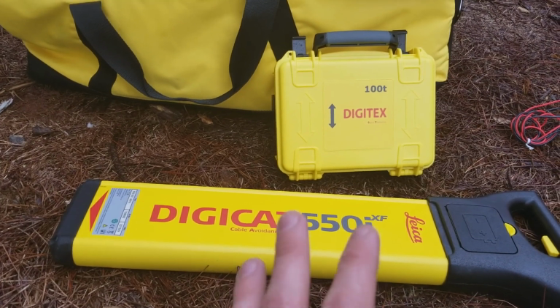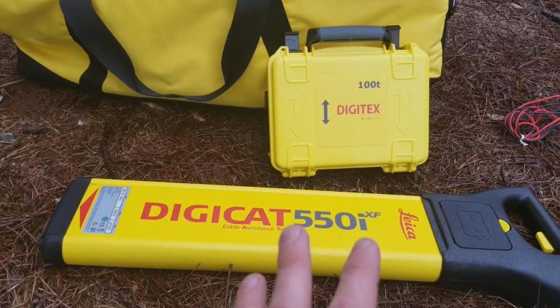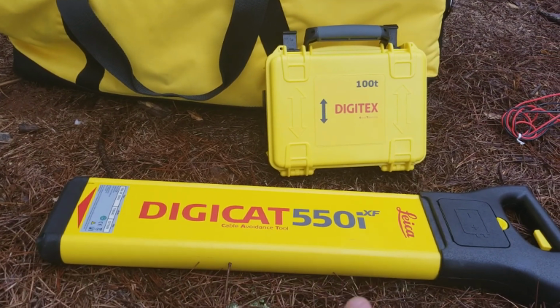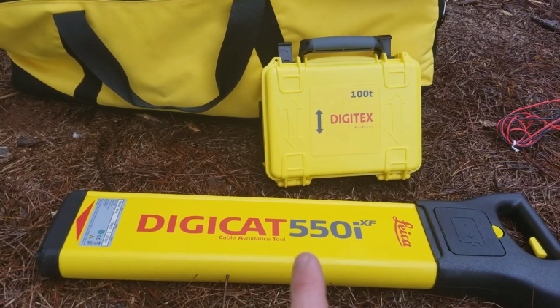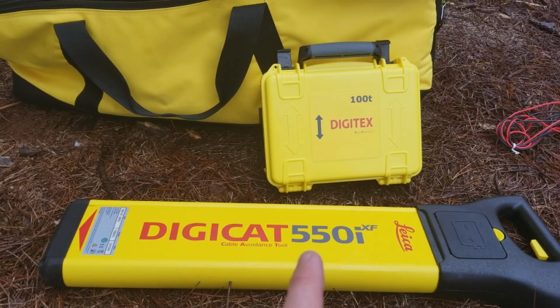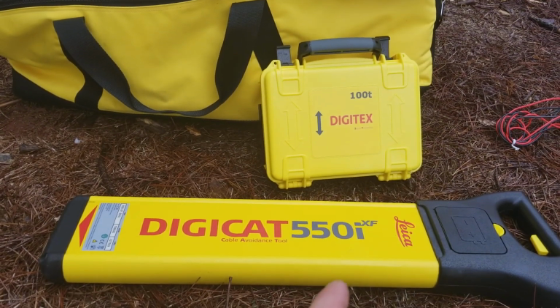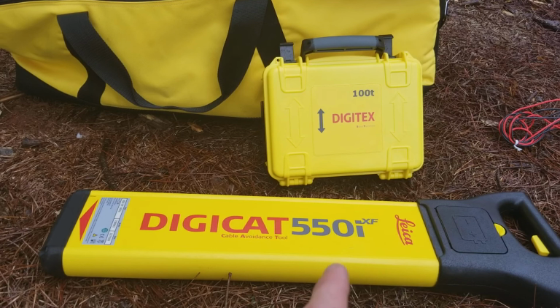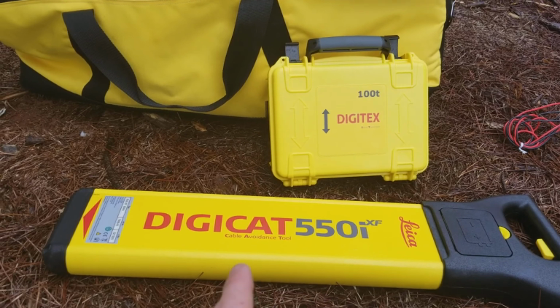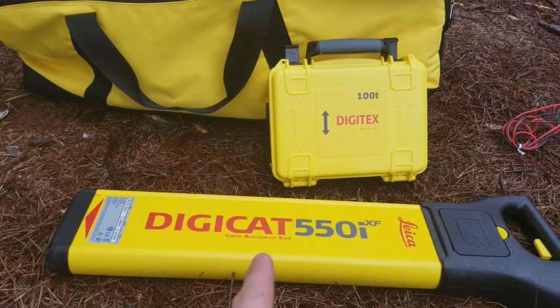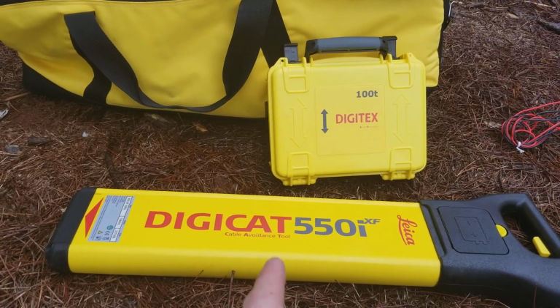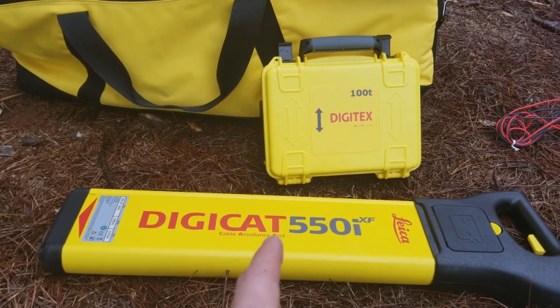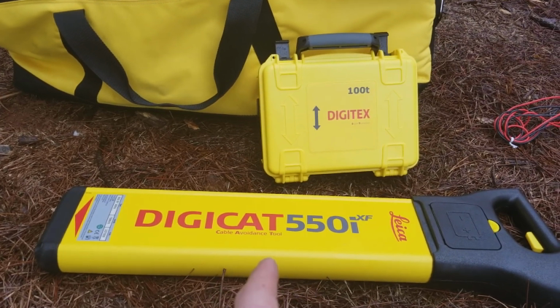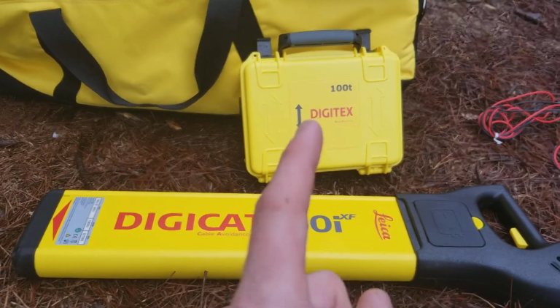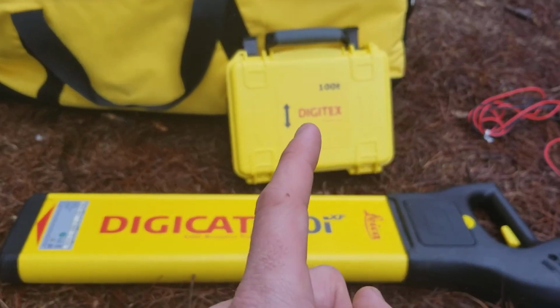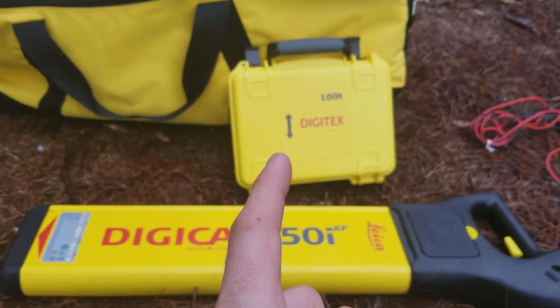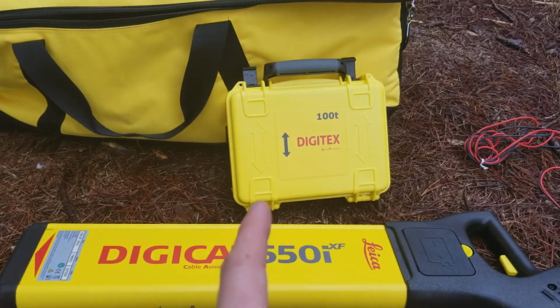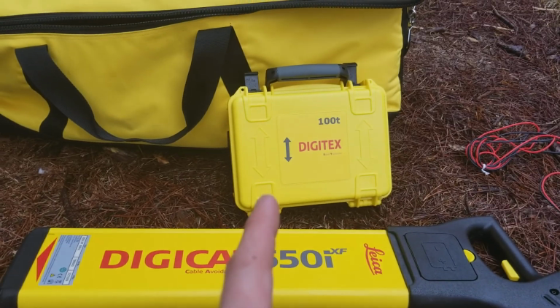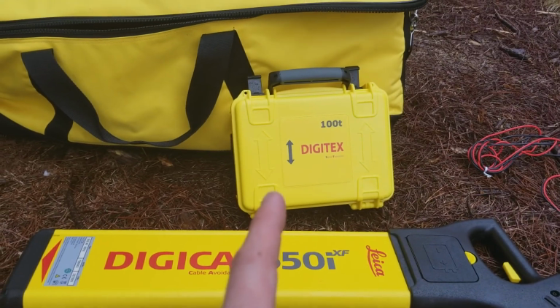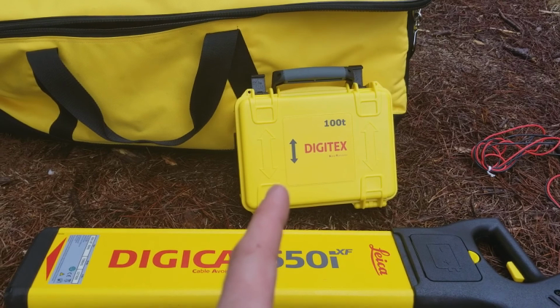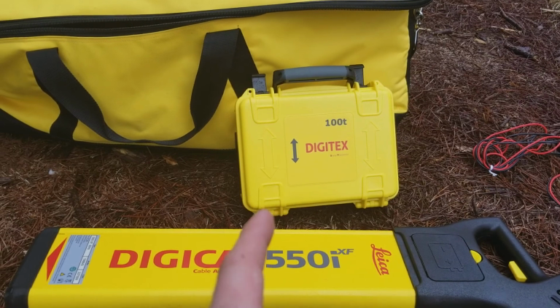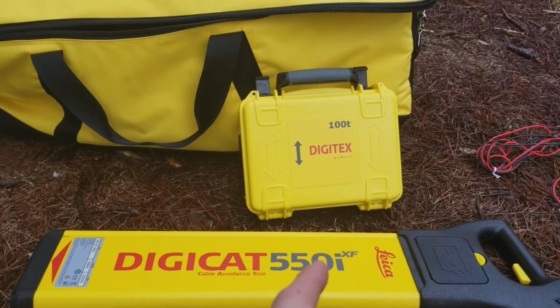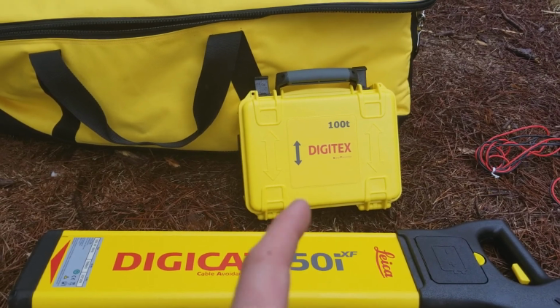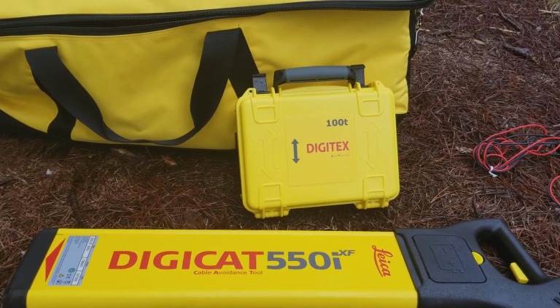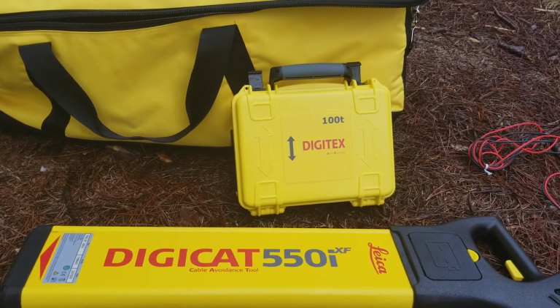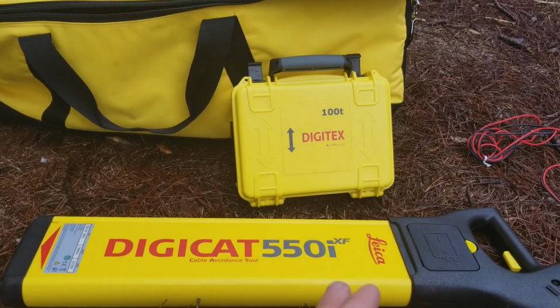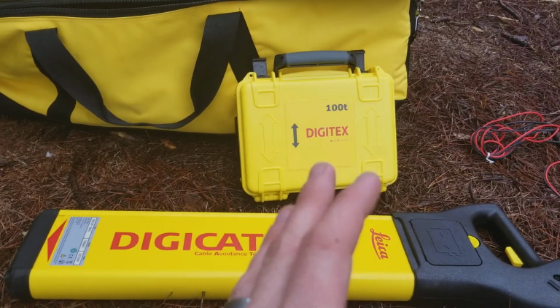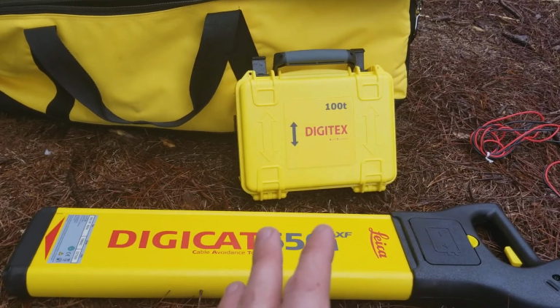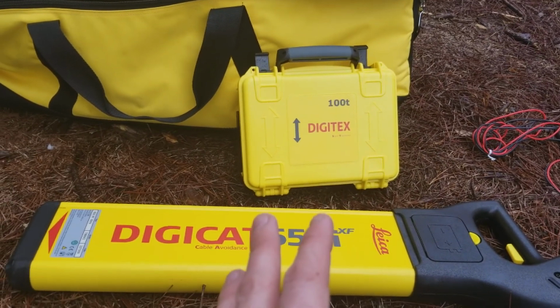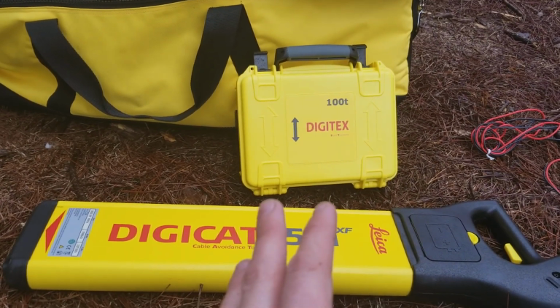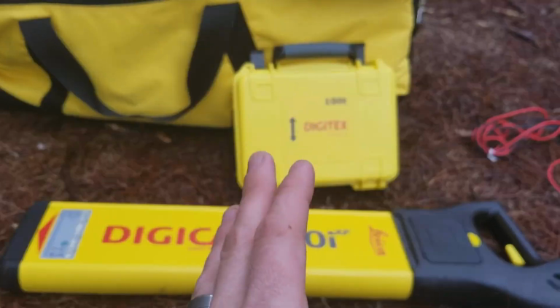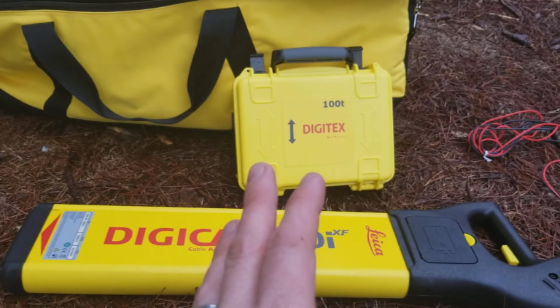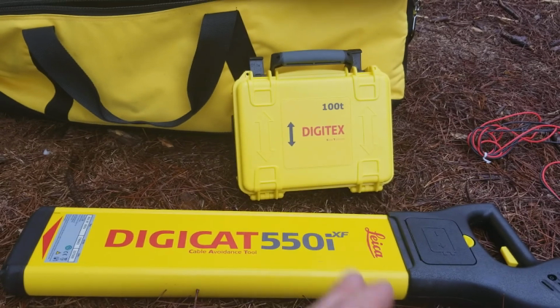What I want to show you here today is the 550i XF locator and then the DigiText 100T transmitter box. So the first thing we're going to go over is the transmitter box.